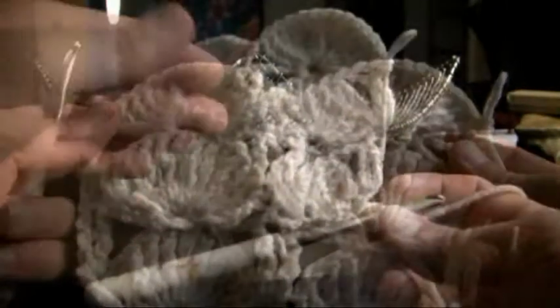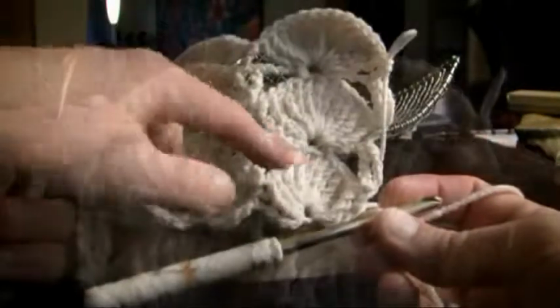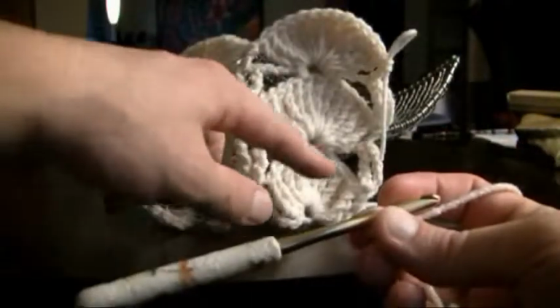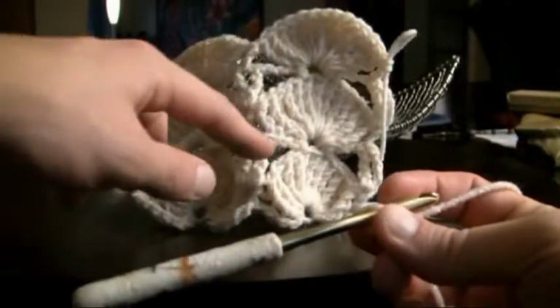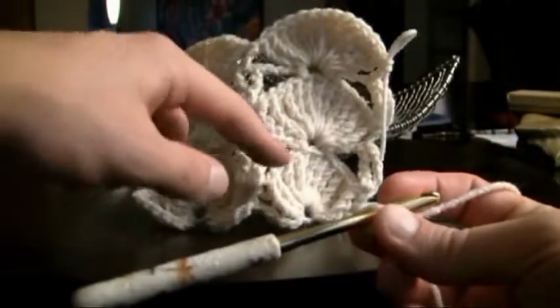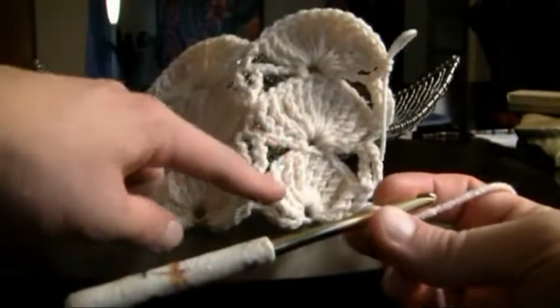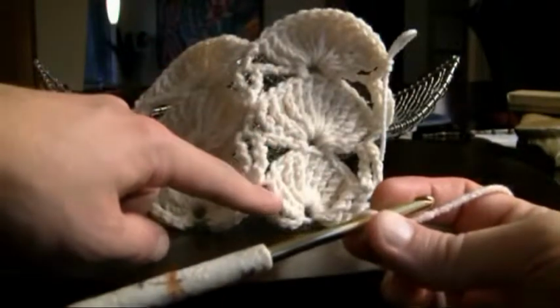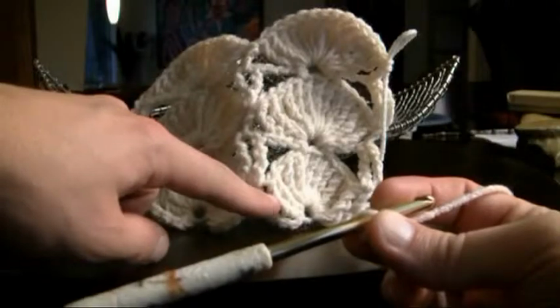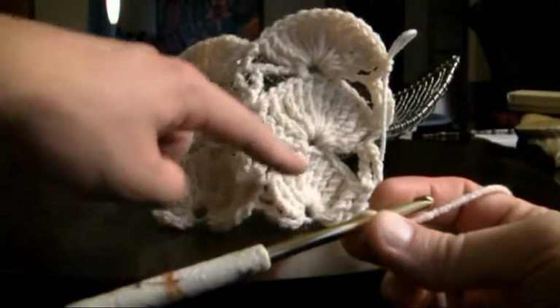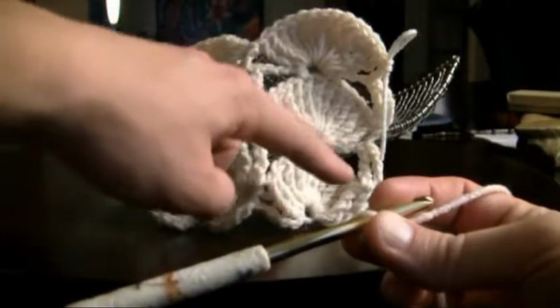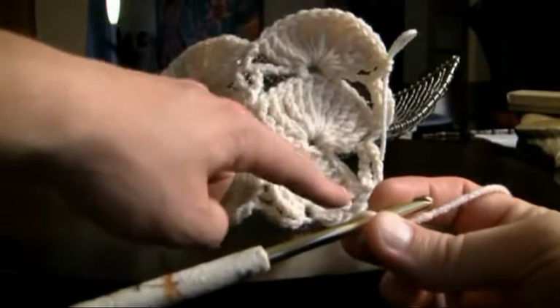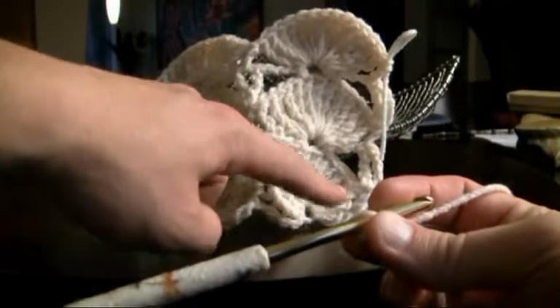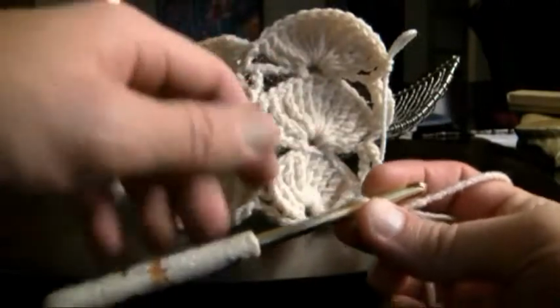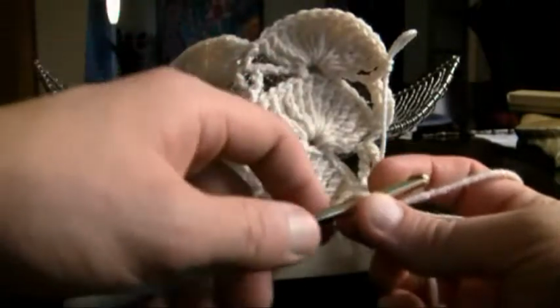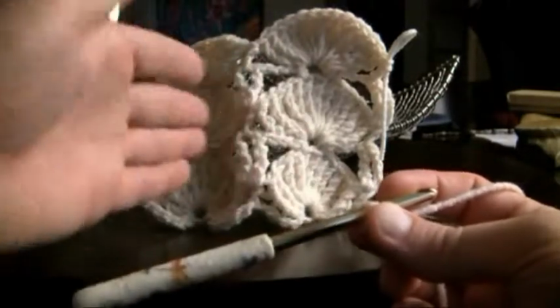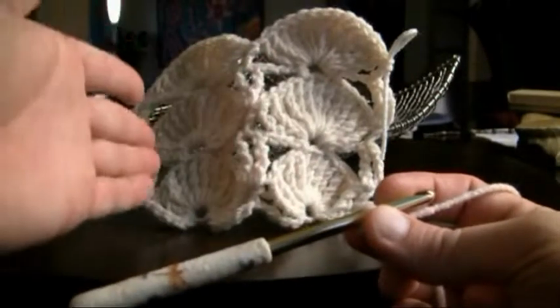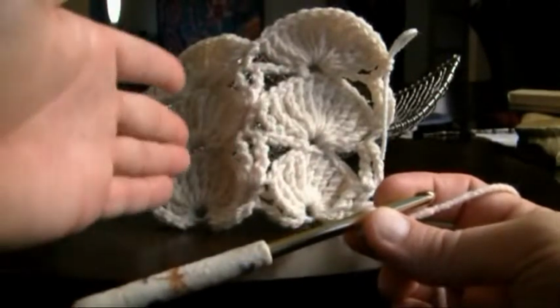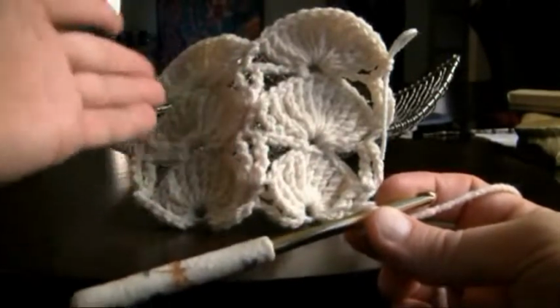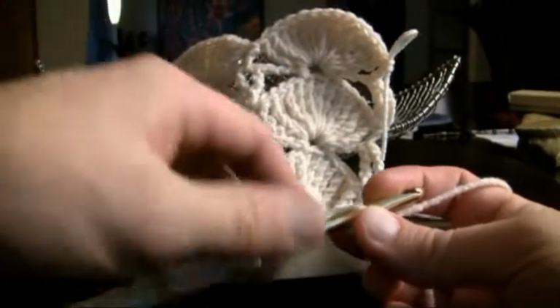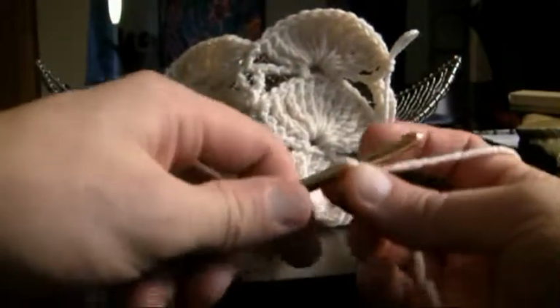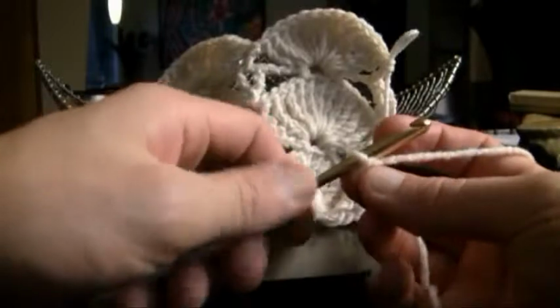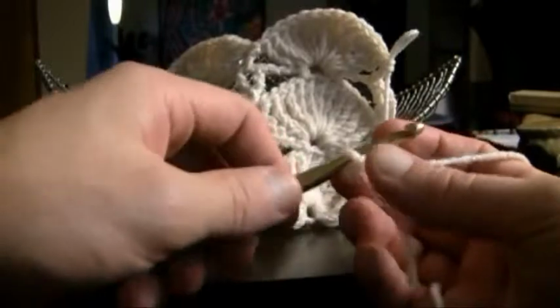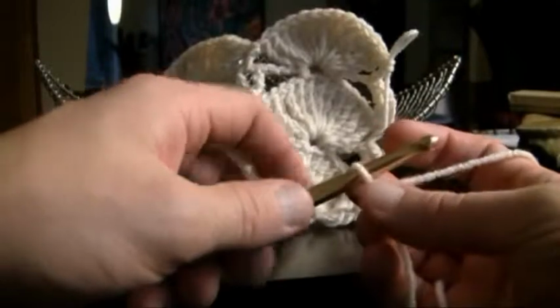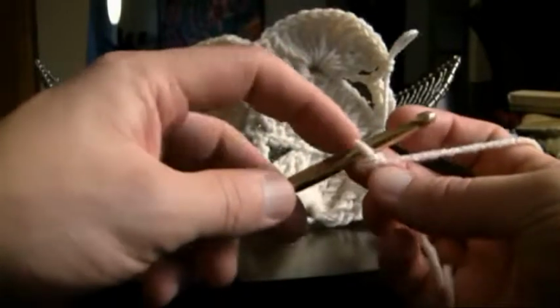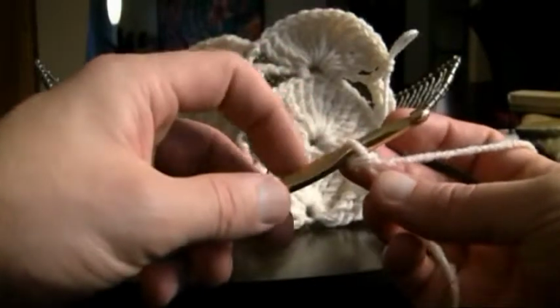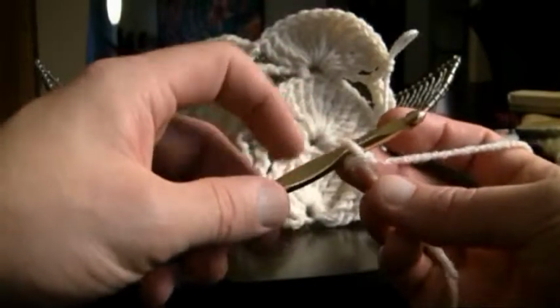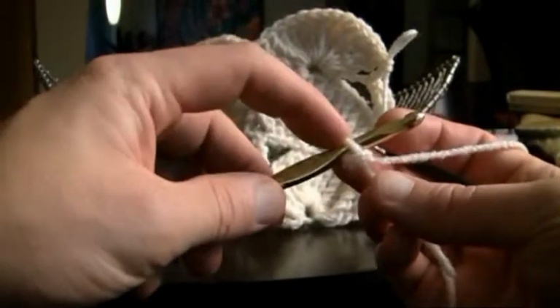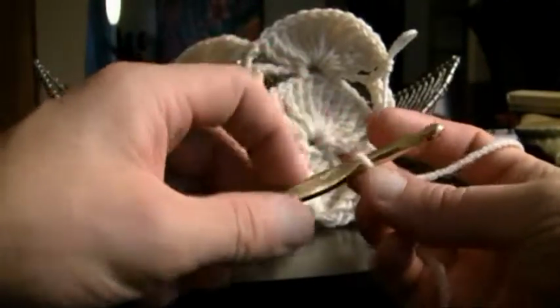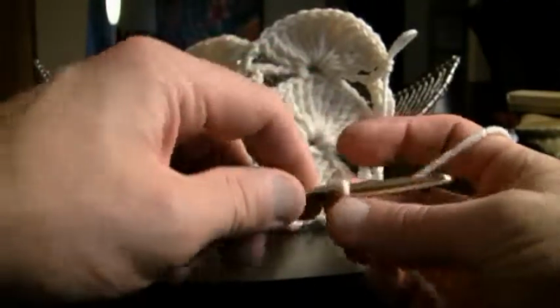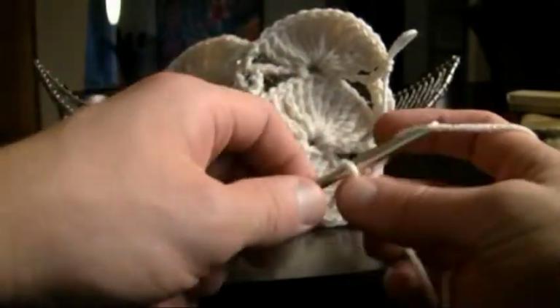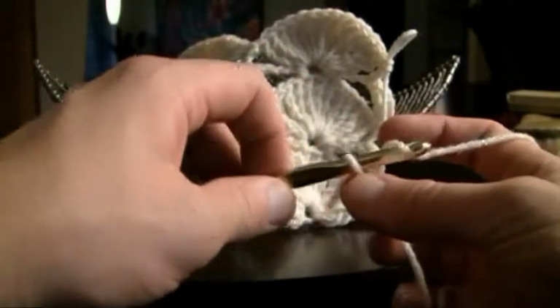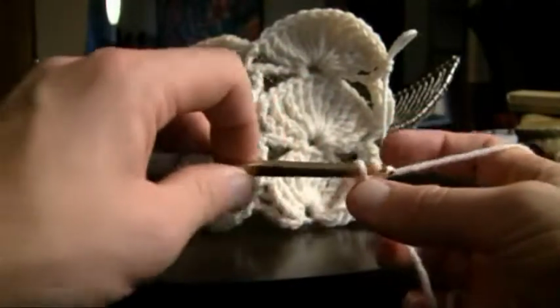The jumbo fan consists of 12 stitches, so it takes 12 stitches to go from one side of the fan to the other. No matter what you want to do, you want to keep it in groups of 12. So let's start on with the hook — we don't count that one, so let's count the first one.